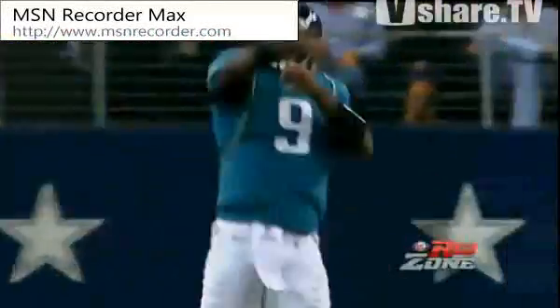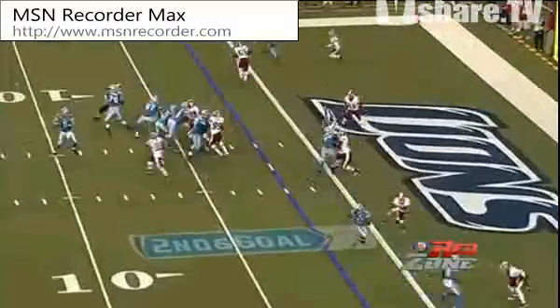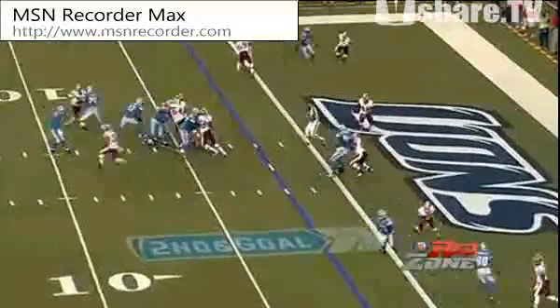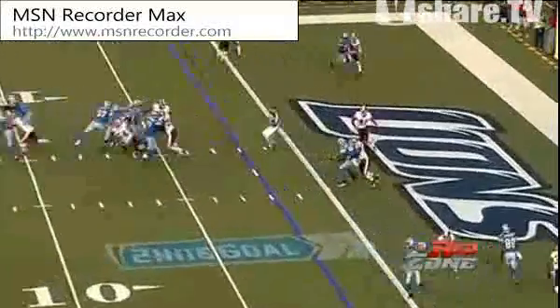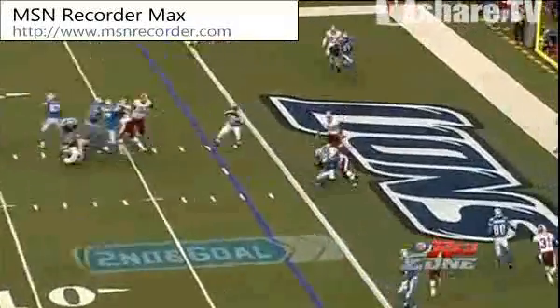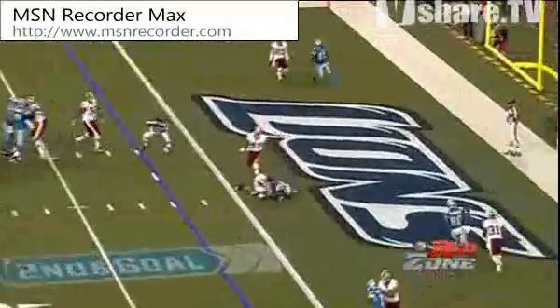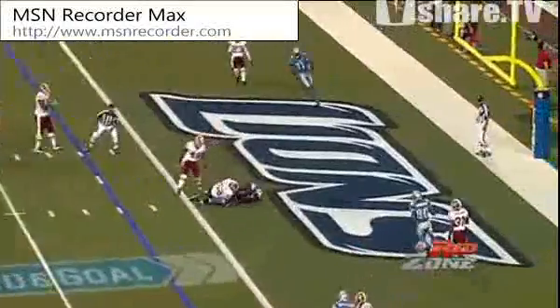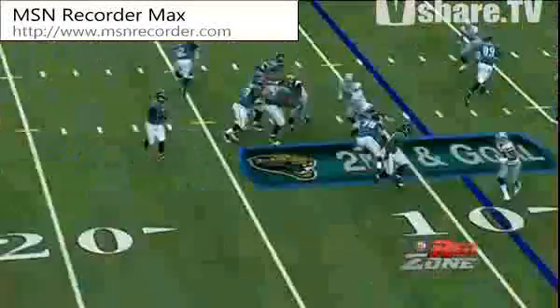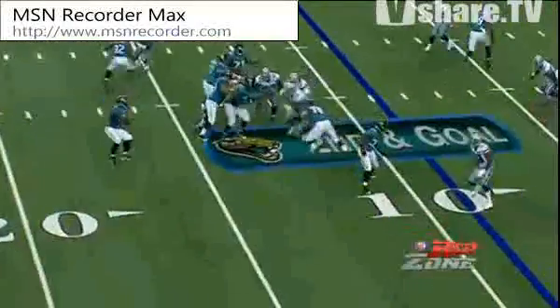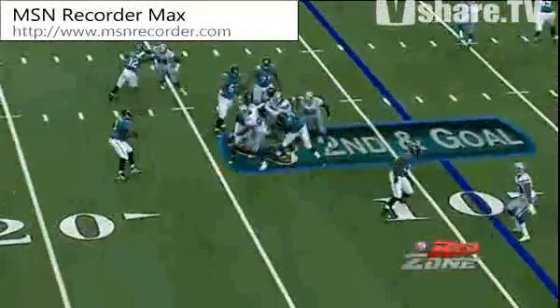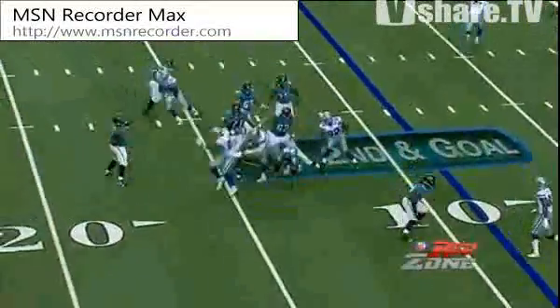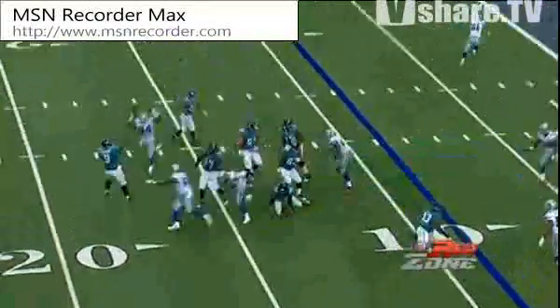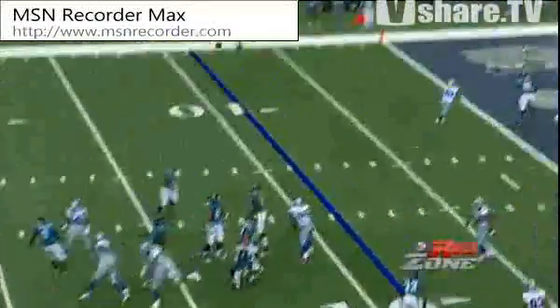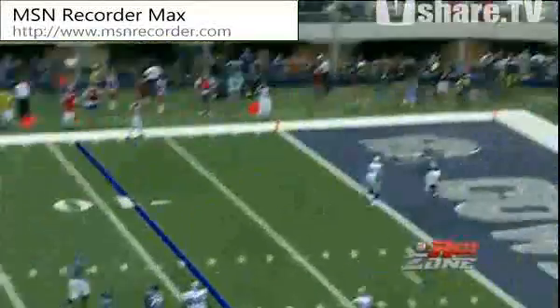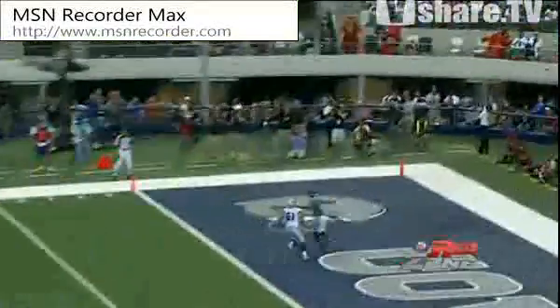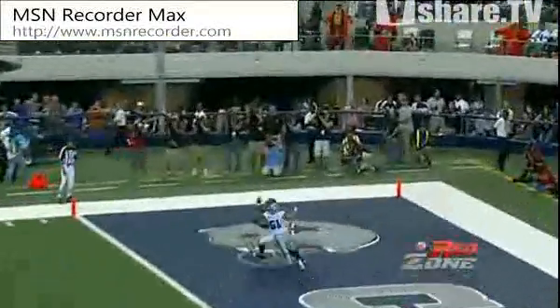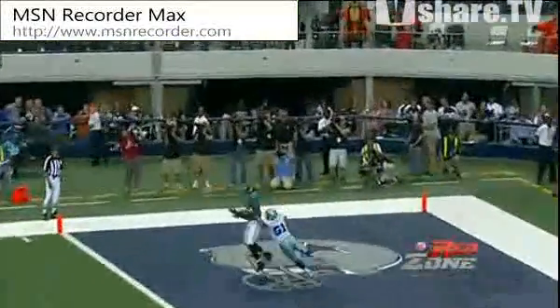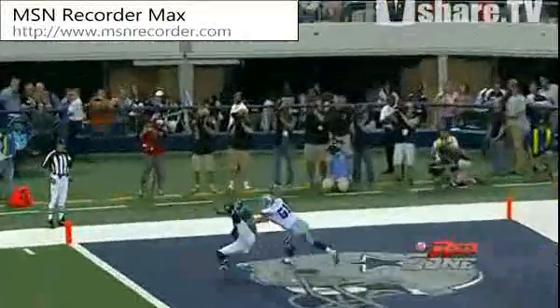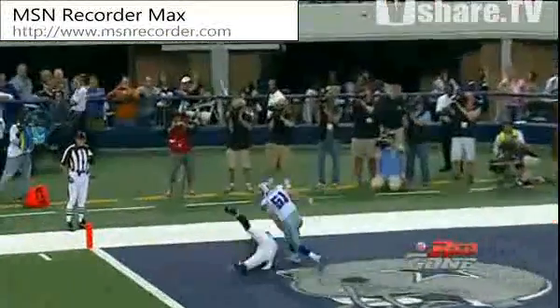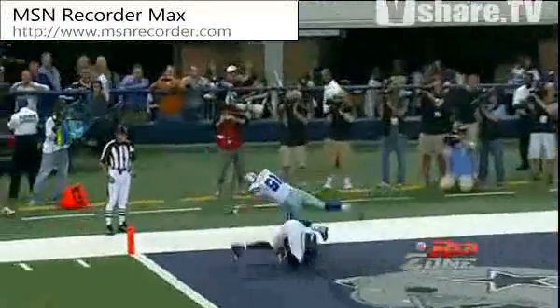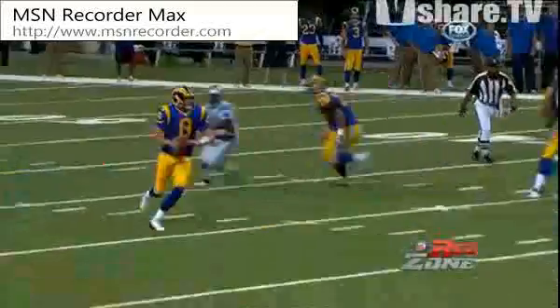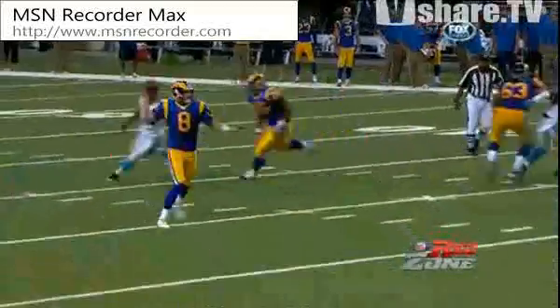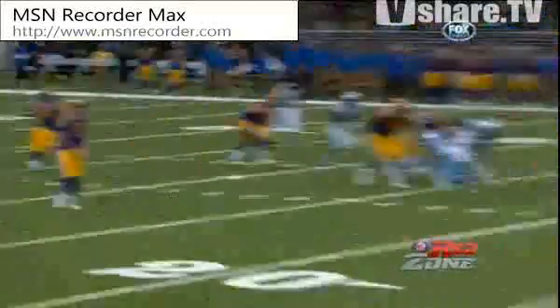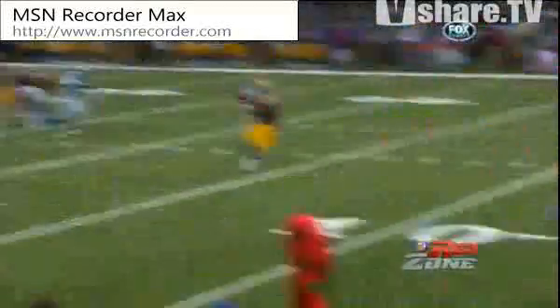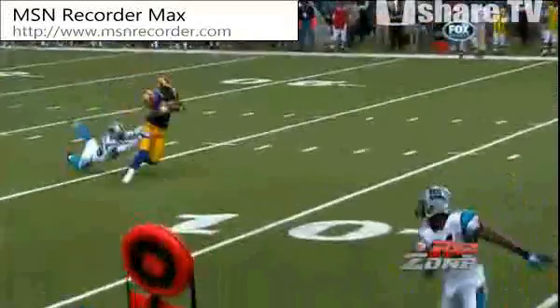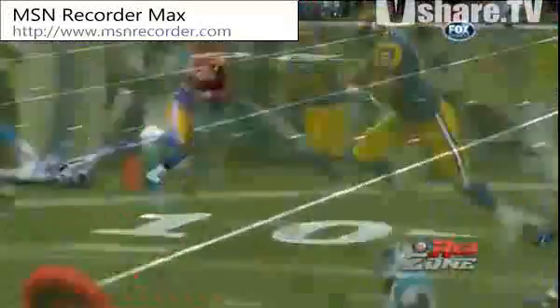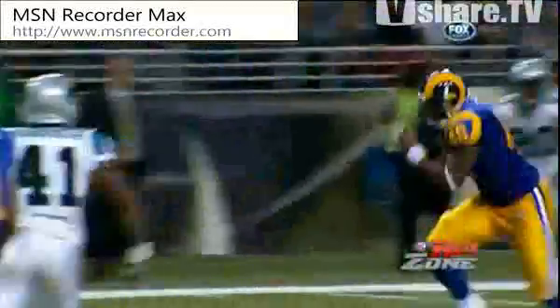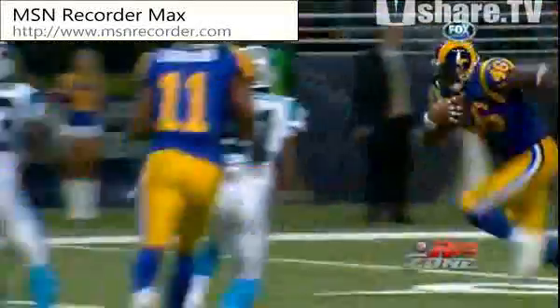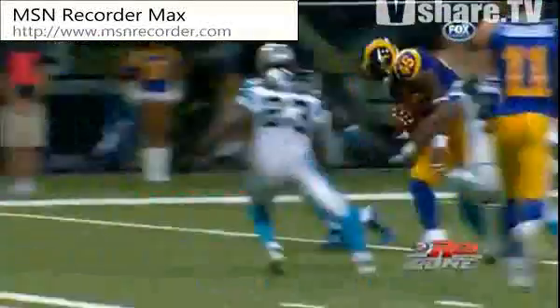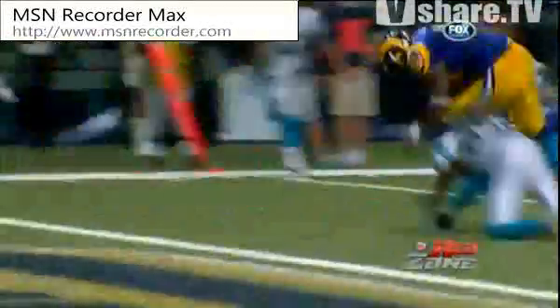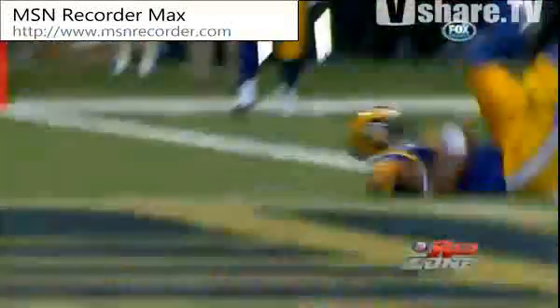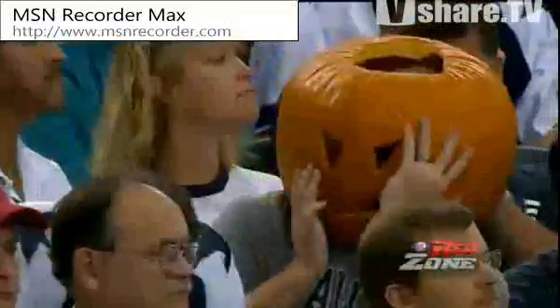Stafford being blocked. Touchdown. Goes back to the left, he's got an open man, and it's another touchdown. Watches Bradford from the pocket, hit goal, goes to the bottom. Touchdown.